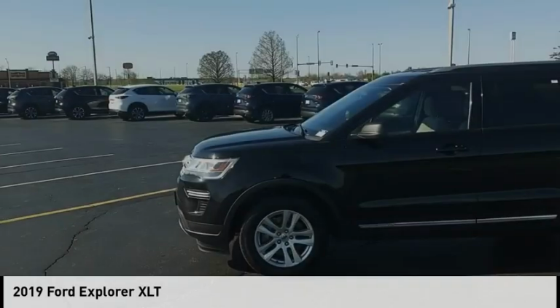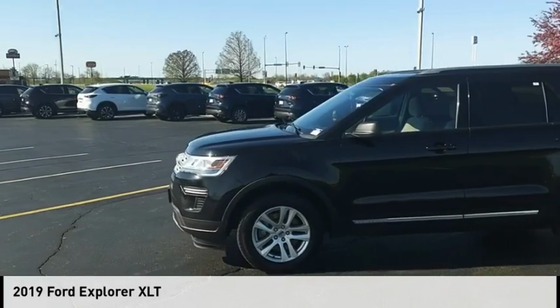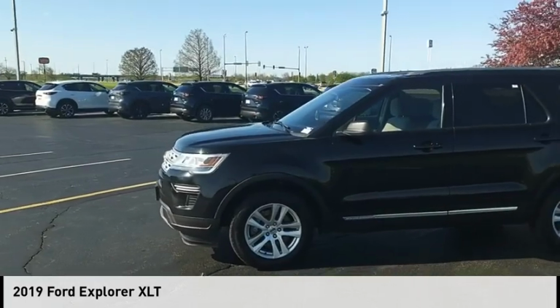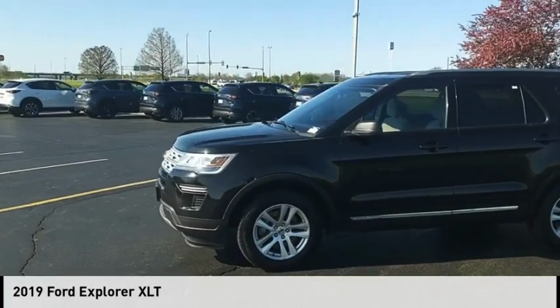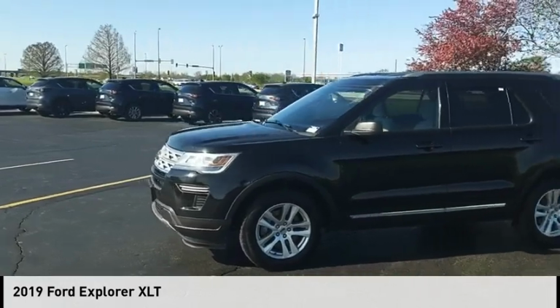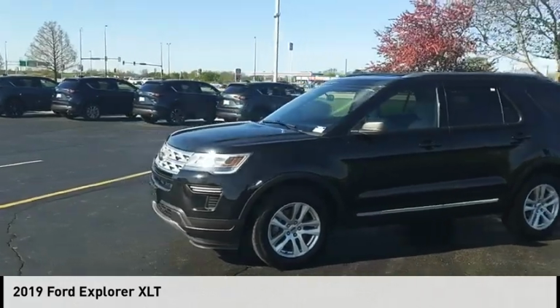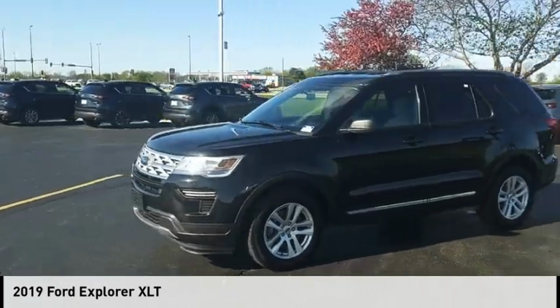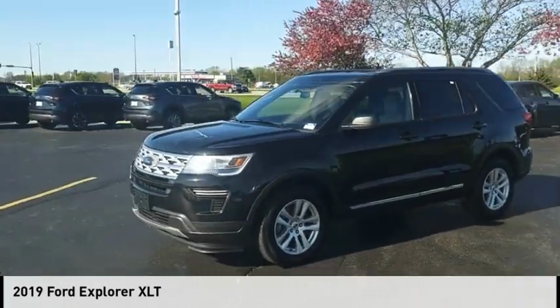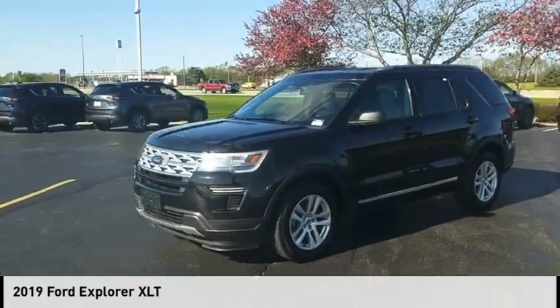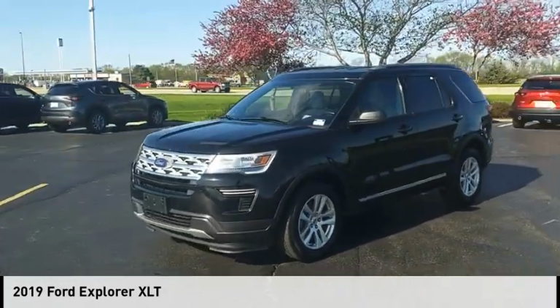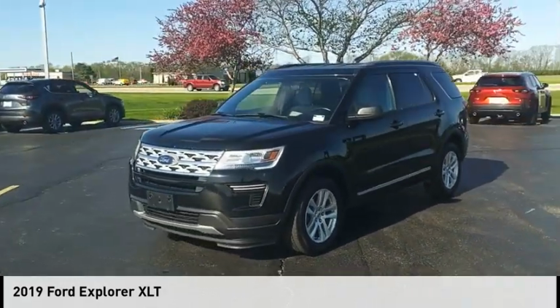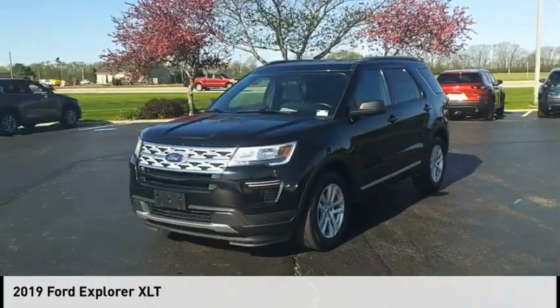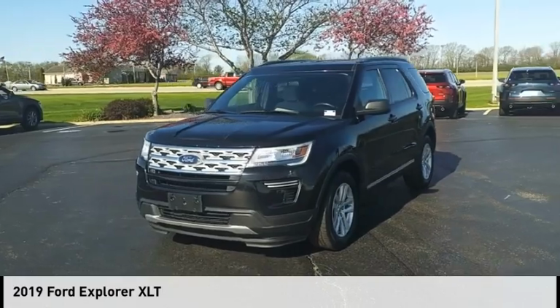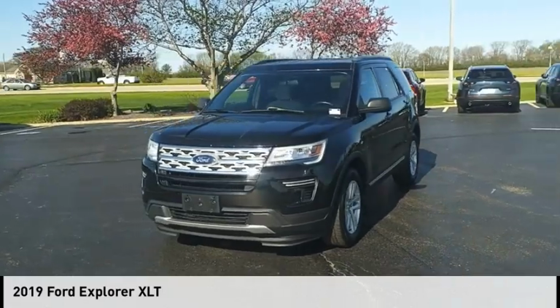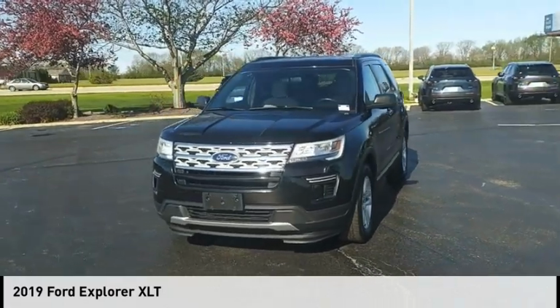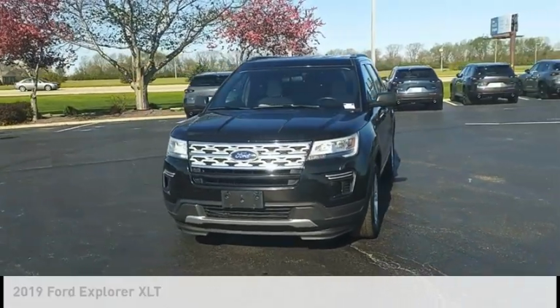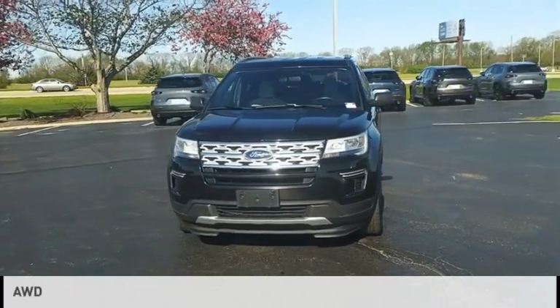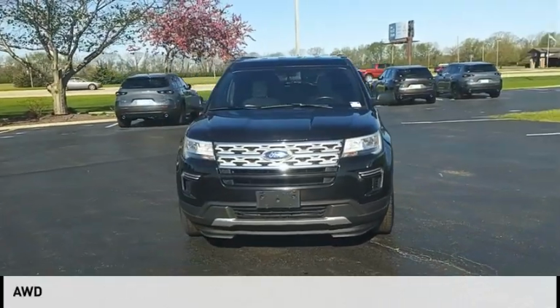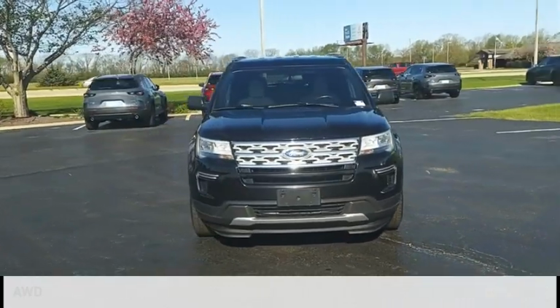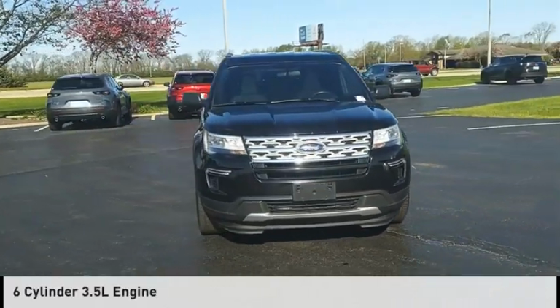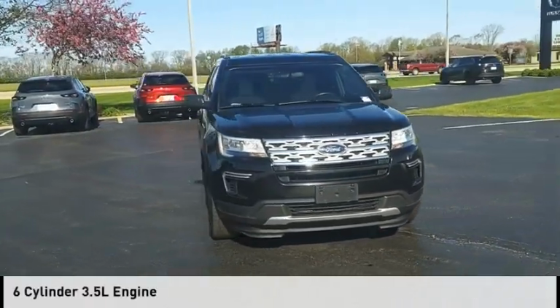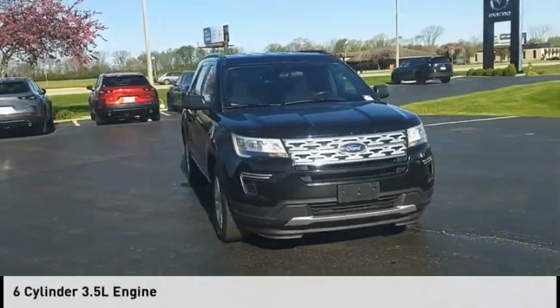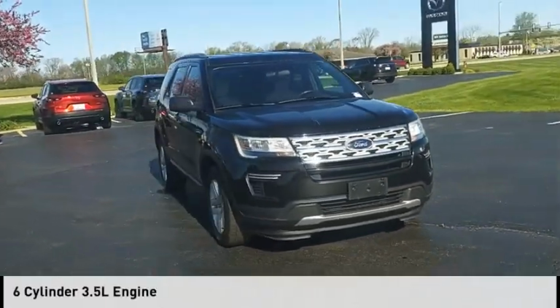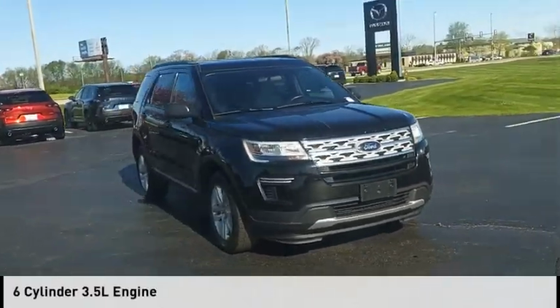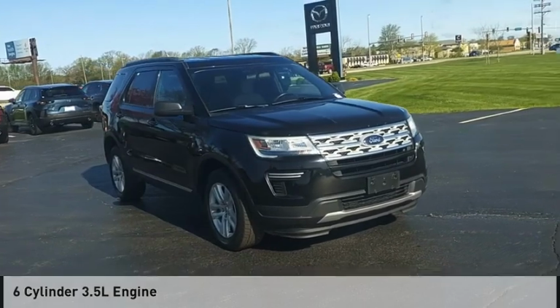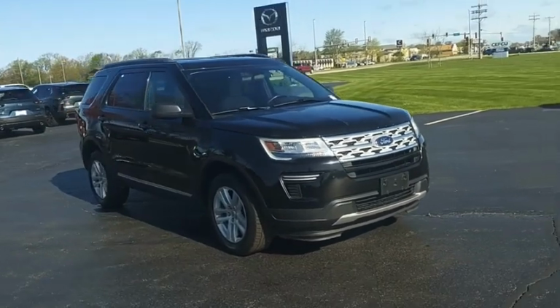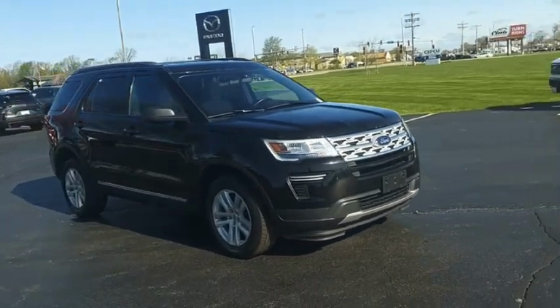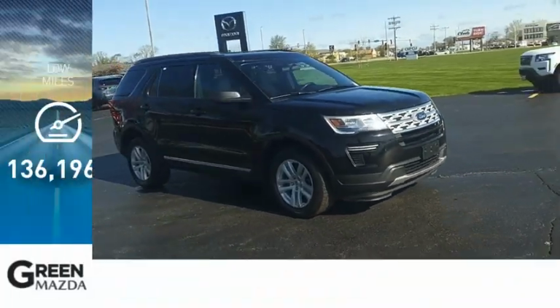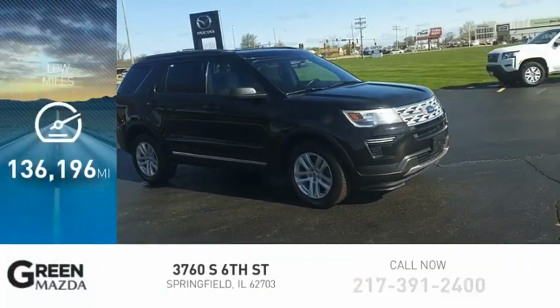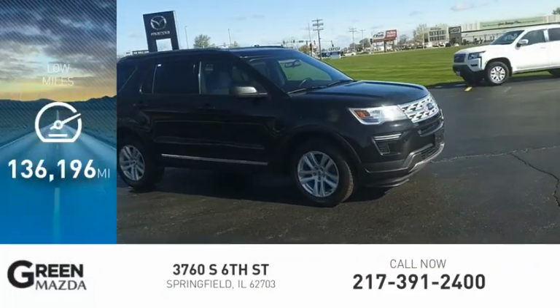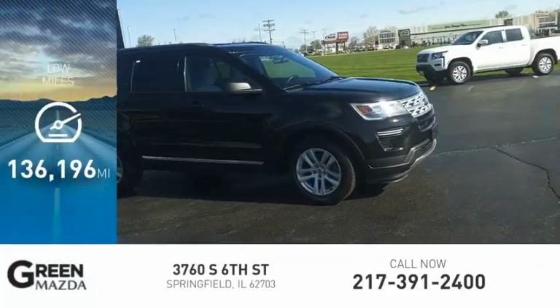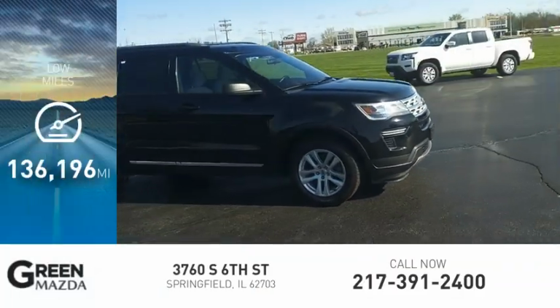Looking for the right vehicle? Check out the 2019 Explorer. This vehicle is powered by an all-wheel drive, six-cylinder, 3.5-liter engine. This vehicle has less than 140,000 miles.